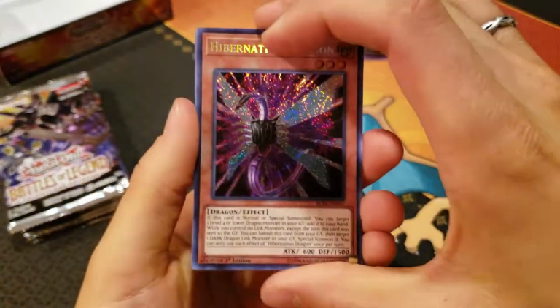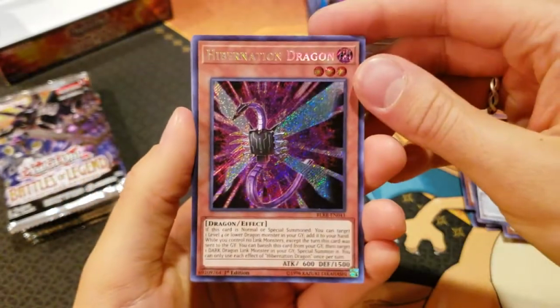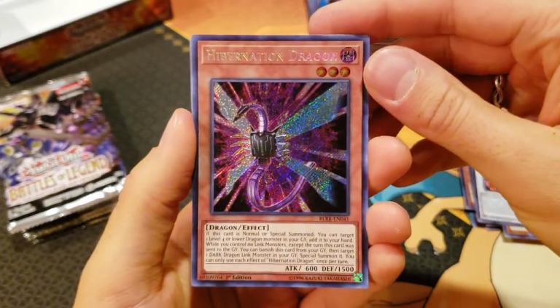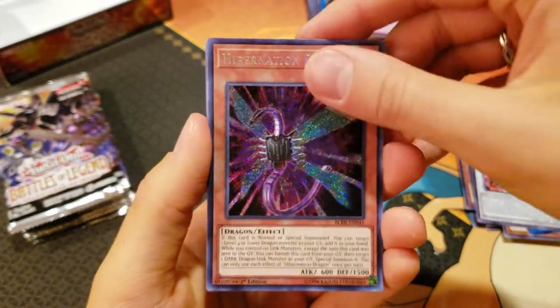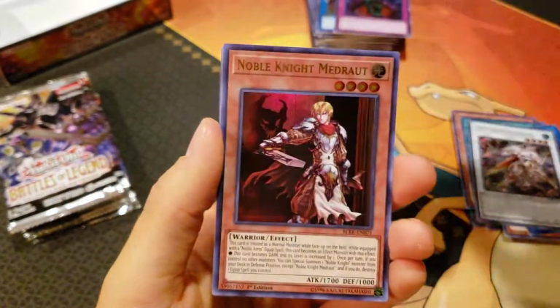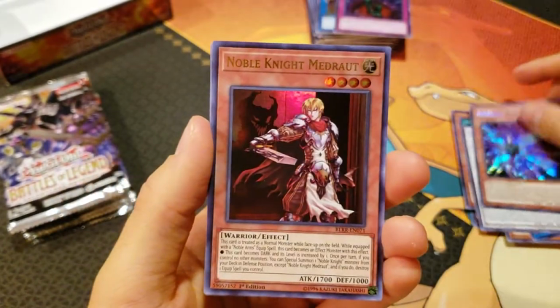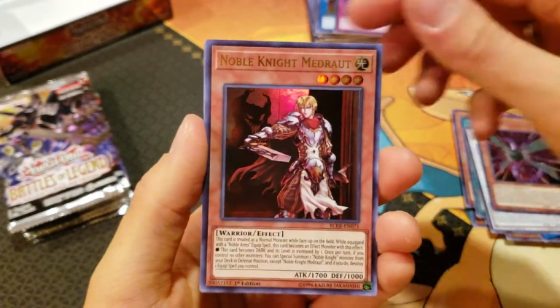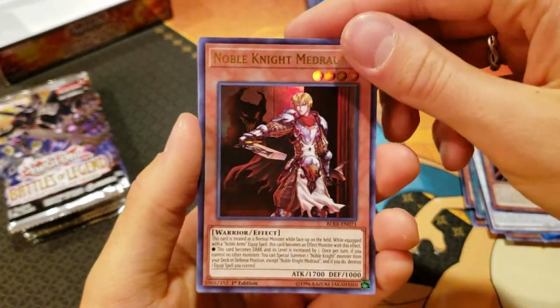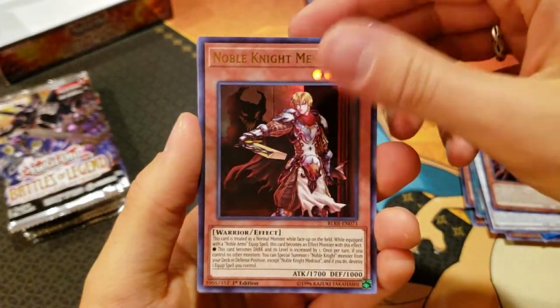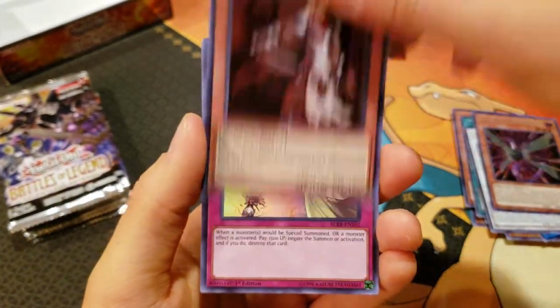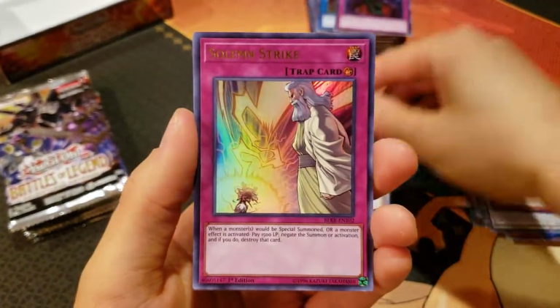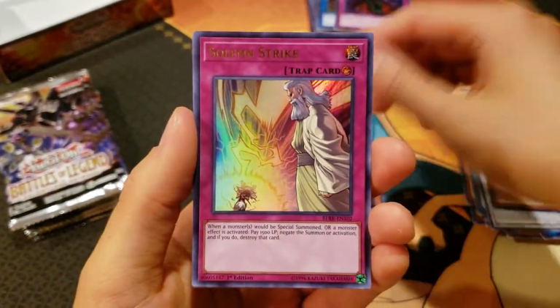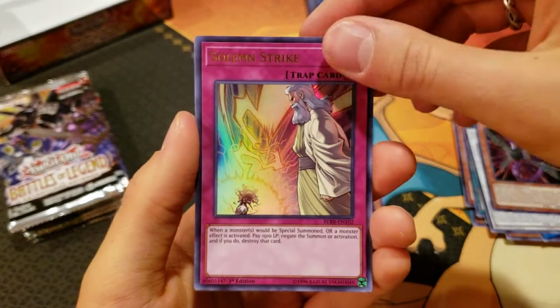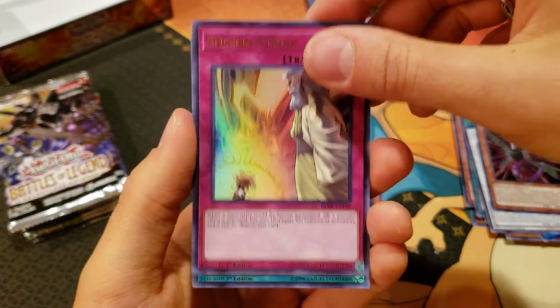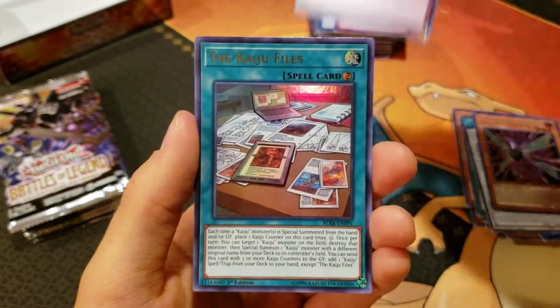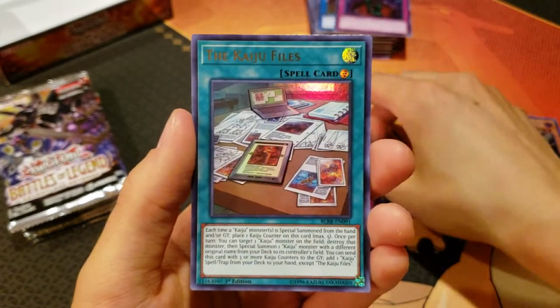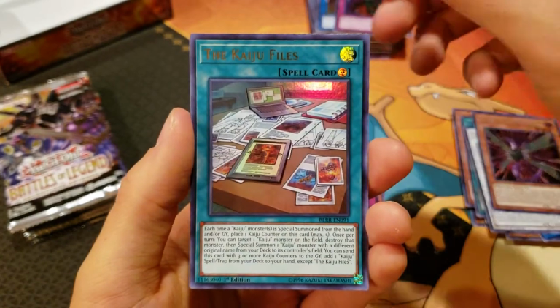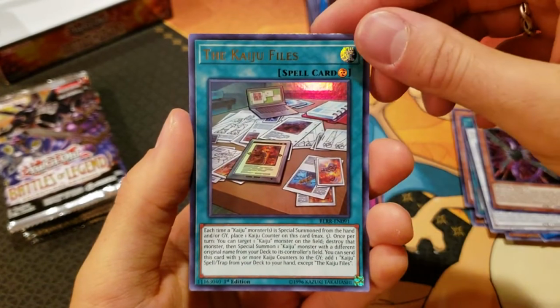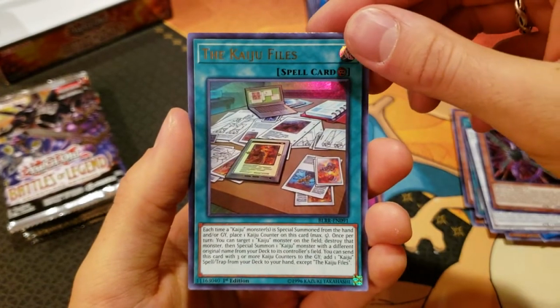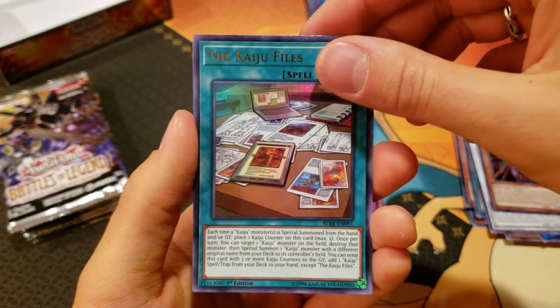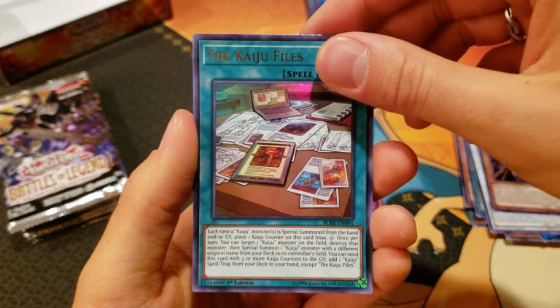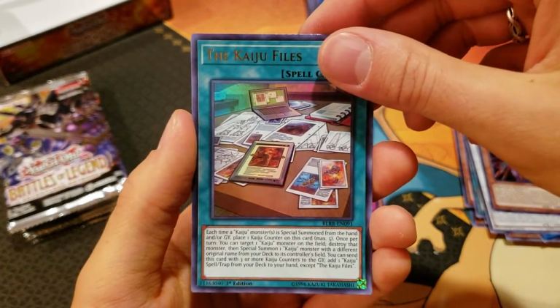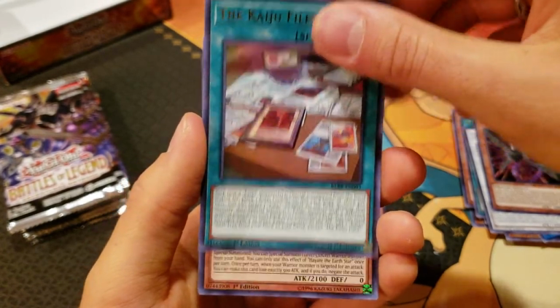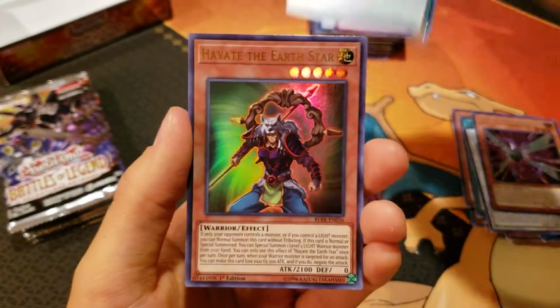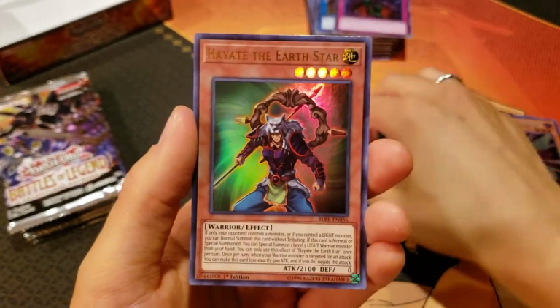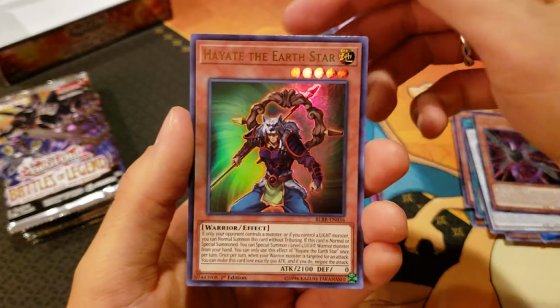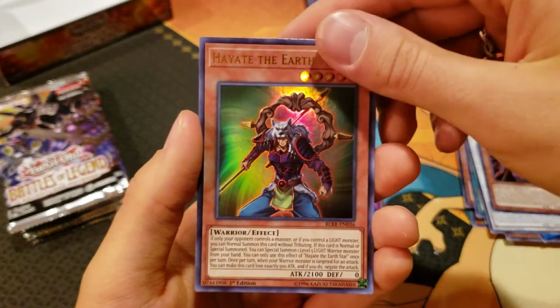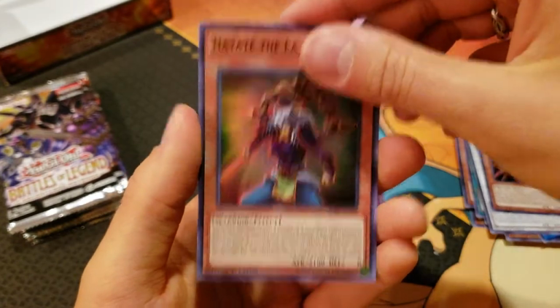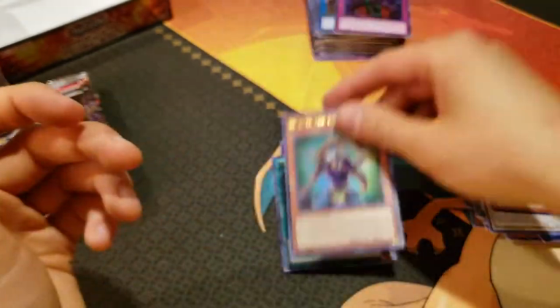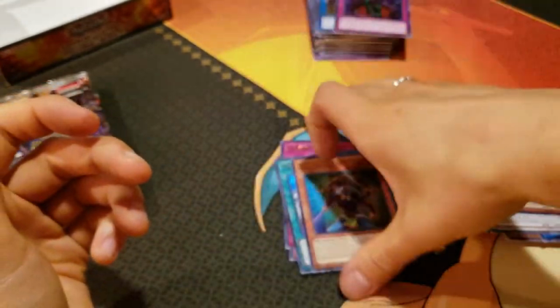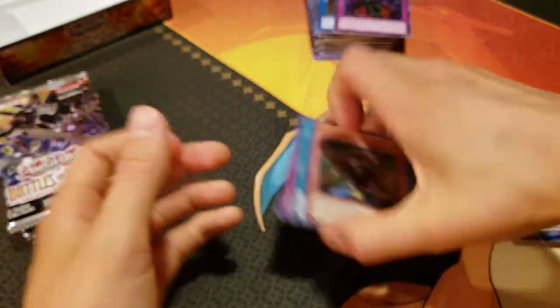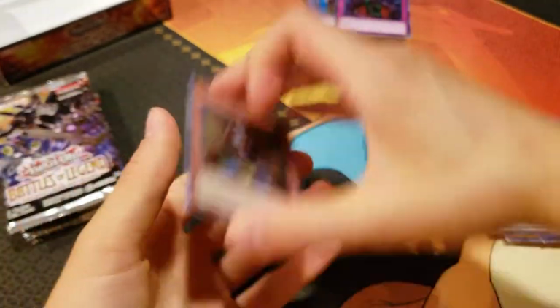We've got a Hibernation Dragon, a Noble Knight Medrott, another Solemn Strike — very nice — the Kaiju Files, and Hayate the Earth Star. That's funny — the Kaiju Files. I need to check my glasses because I'm not reading very well.